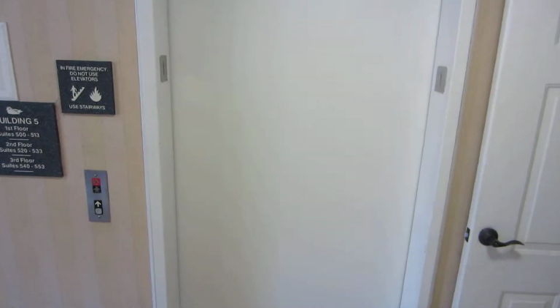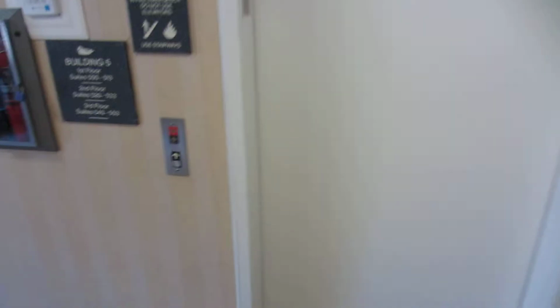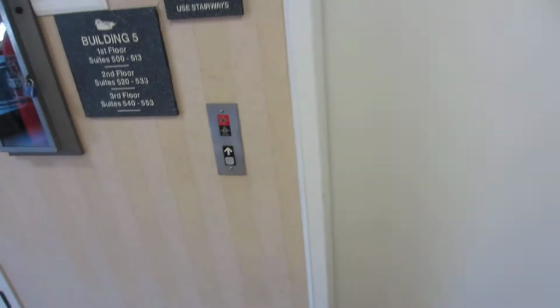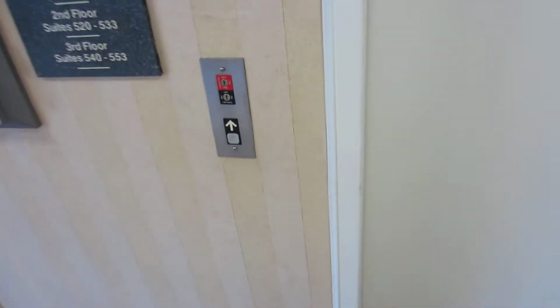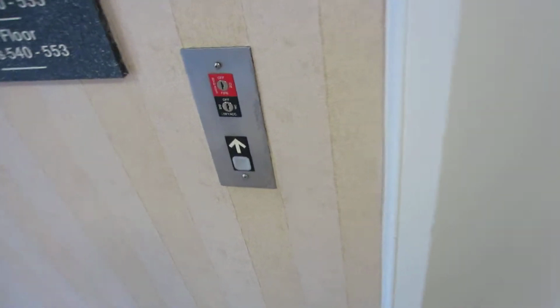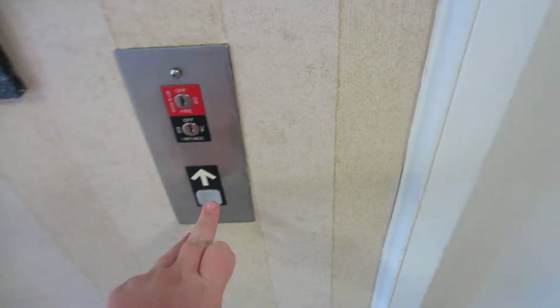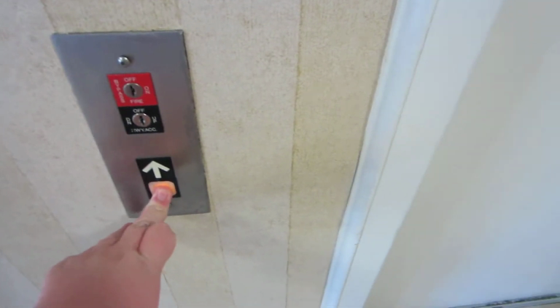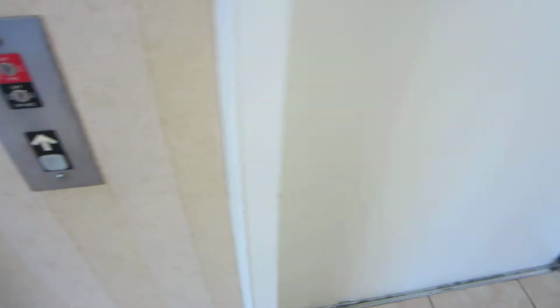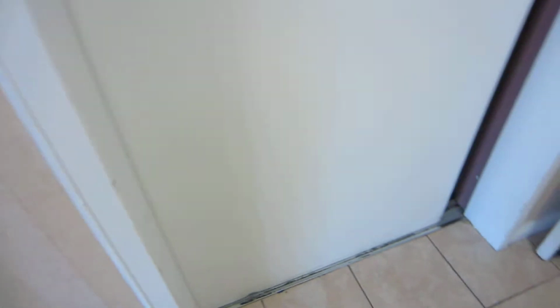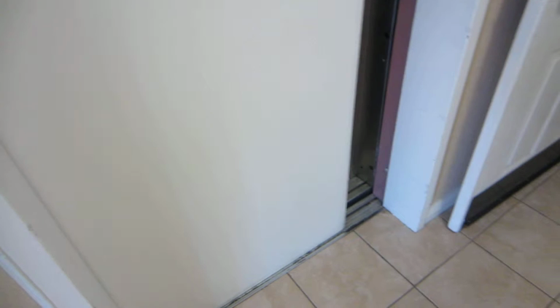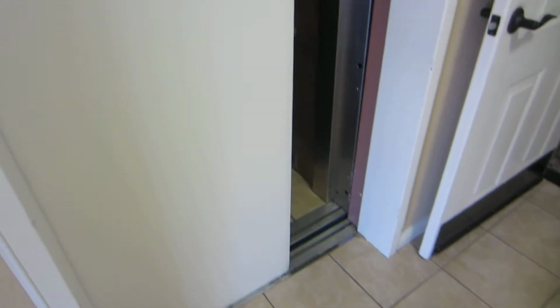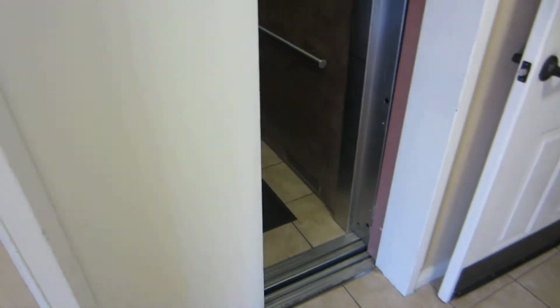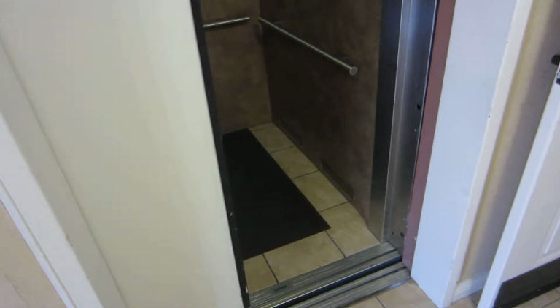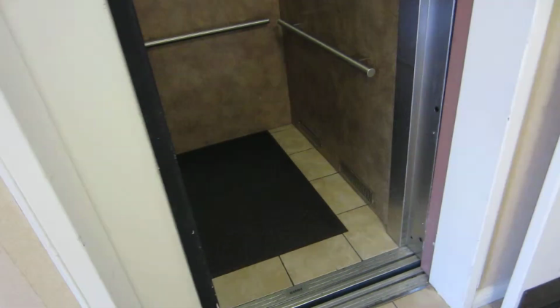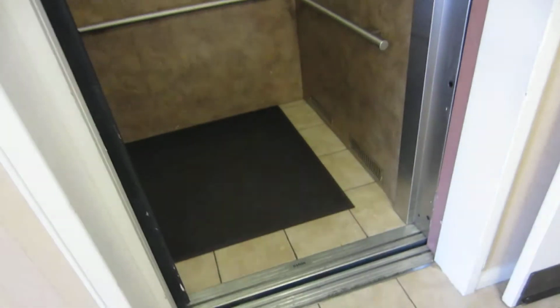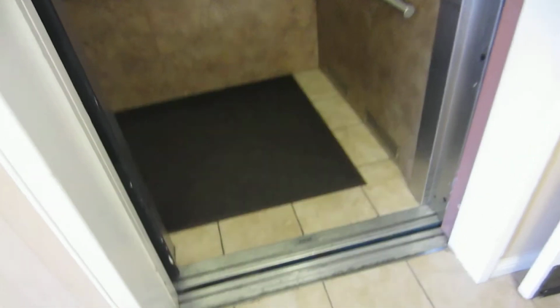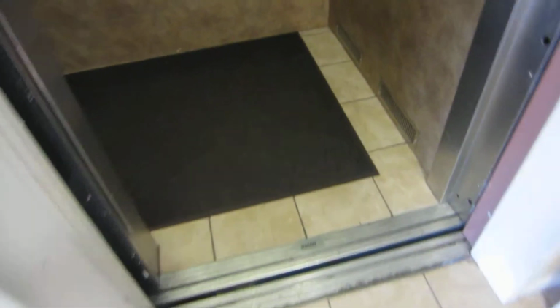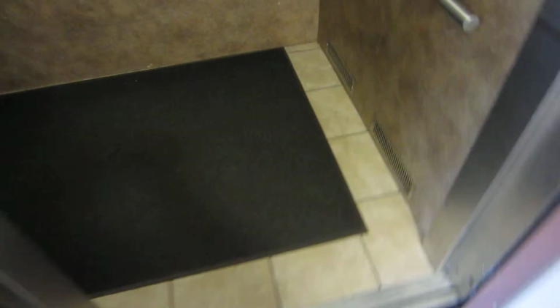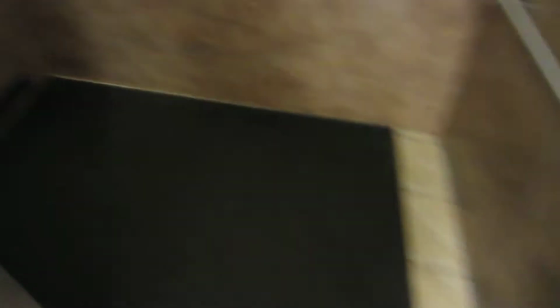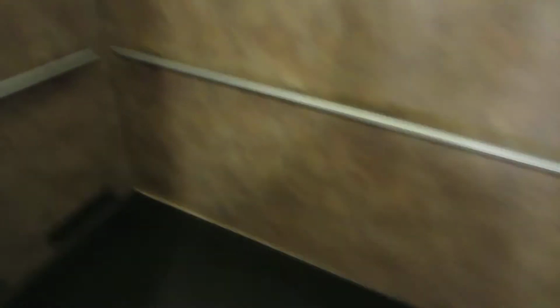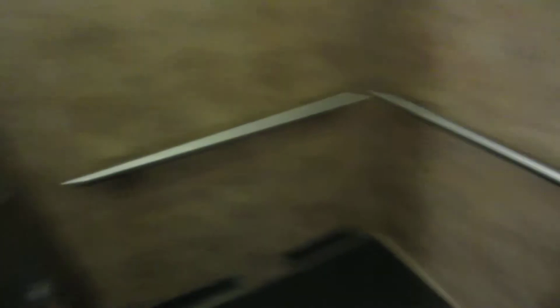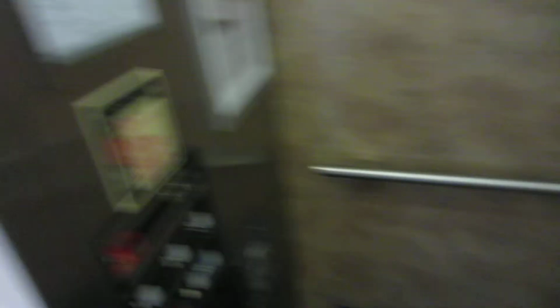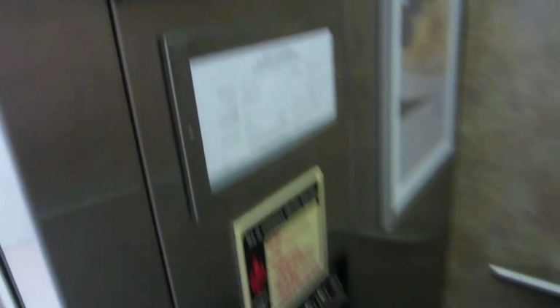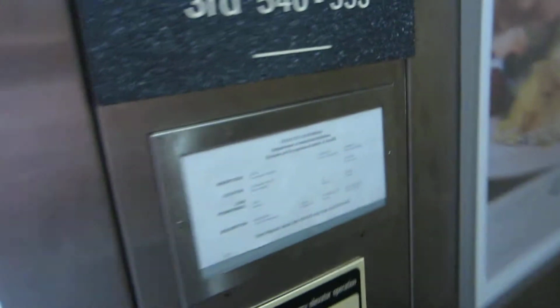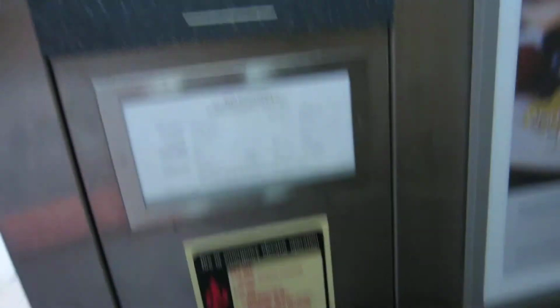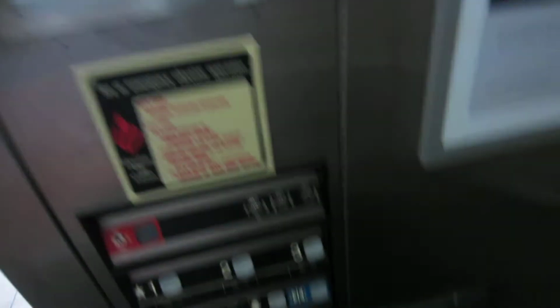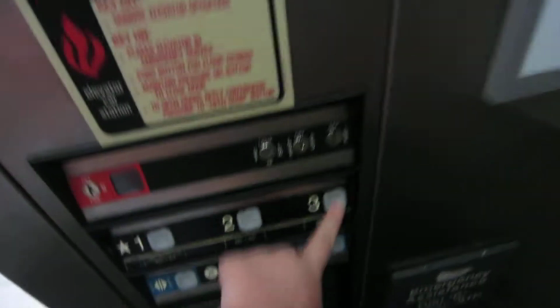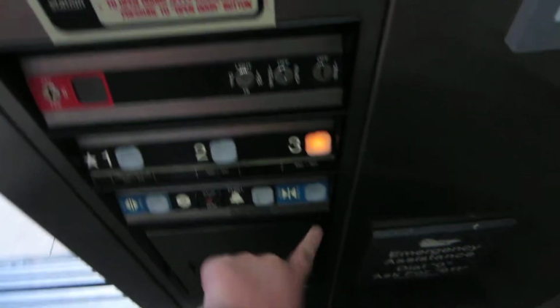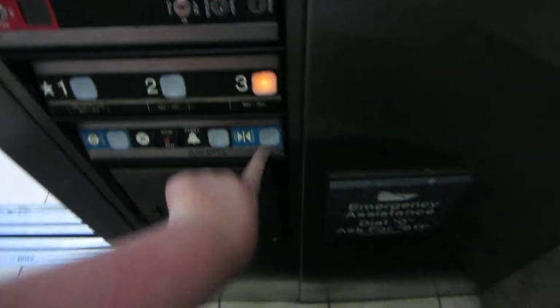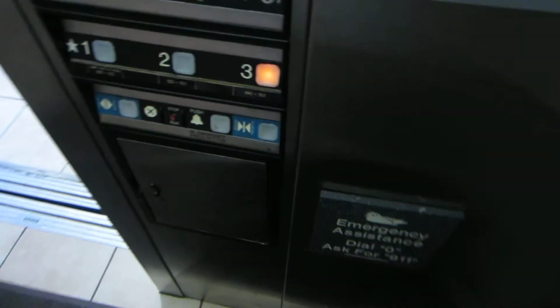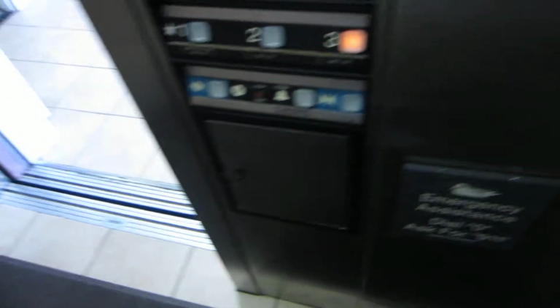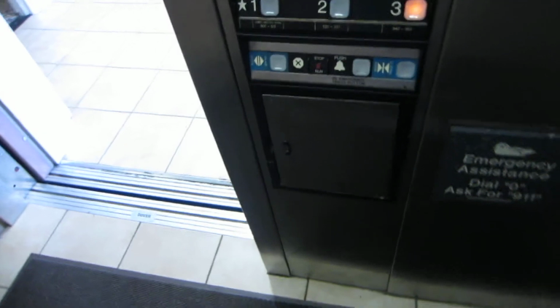This is the elevator here at the Homewood Suites in San Jose. It's another Dover. Wow, weird chime. Up to three. Door closed.